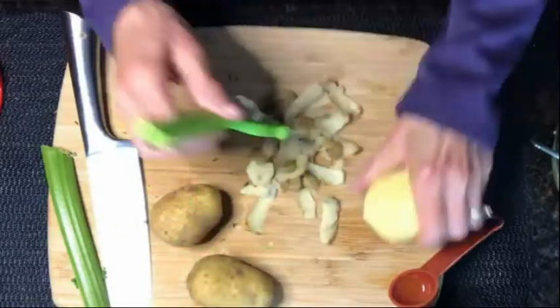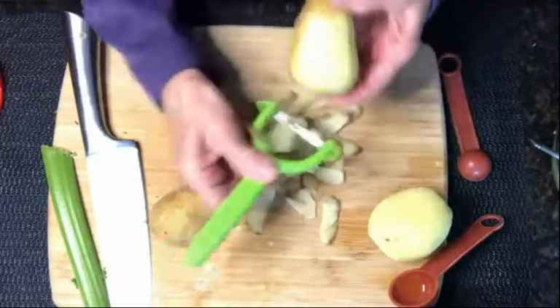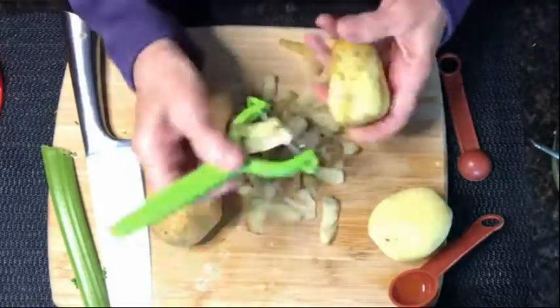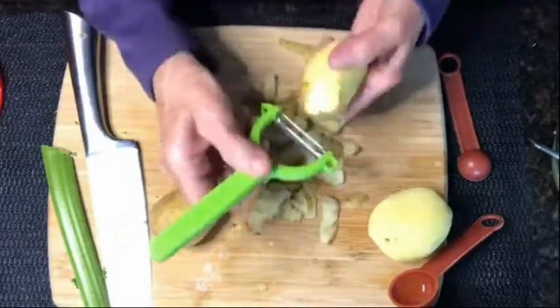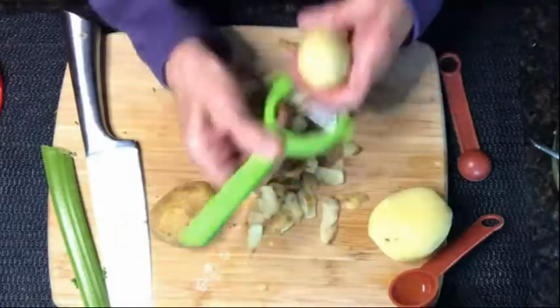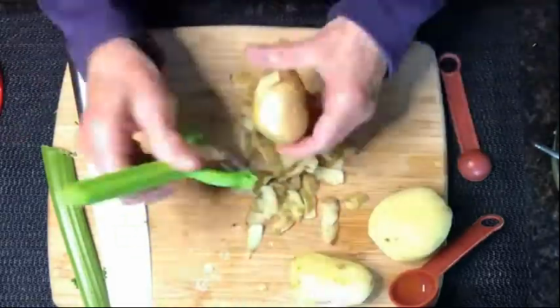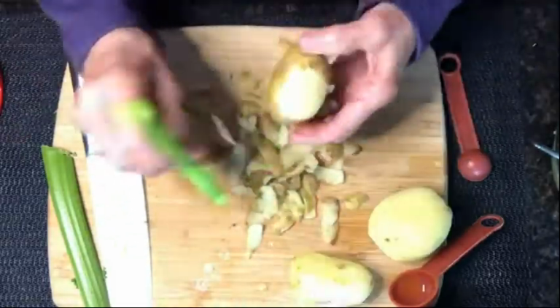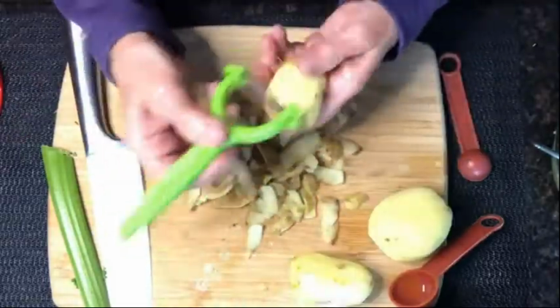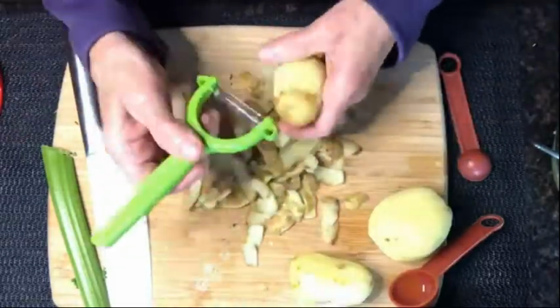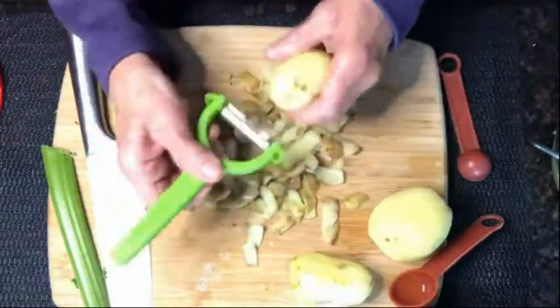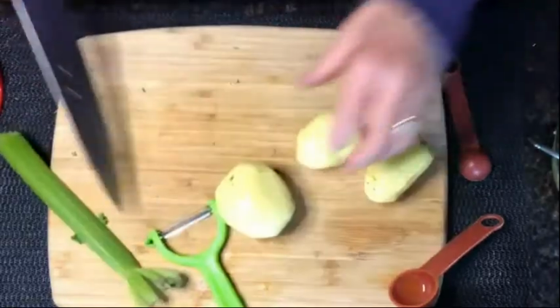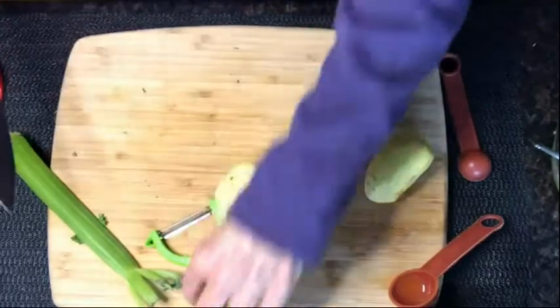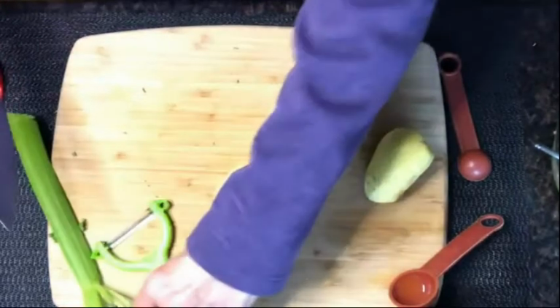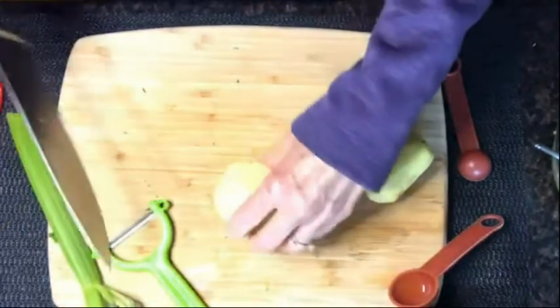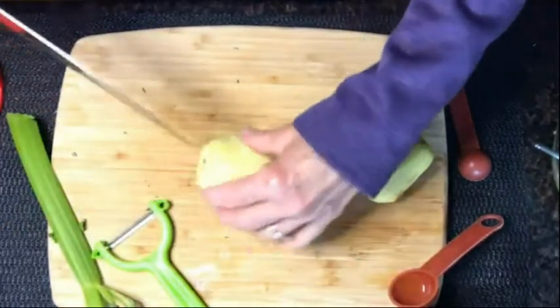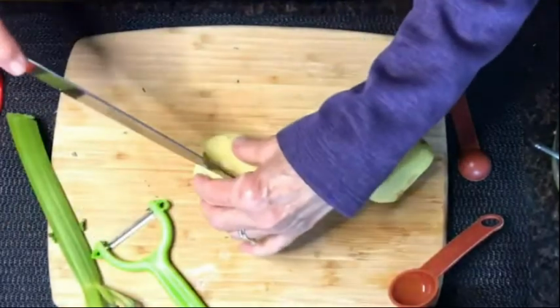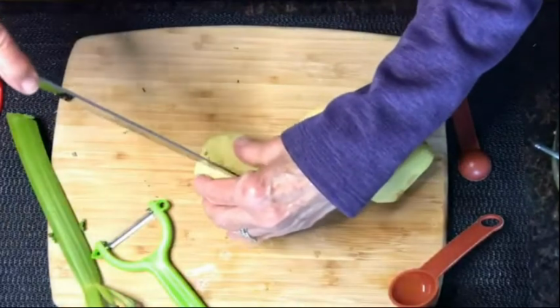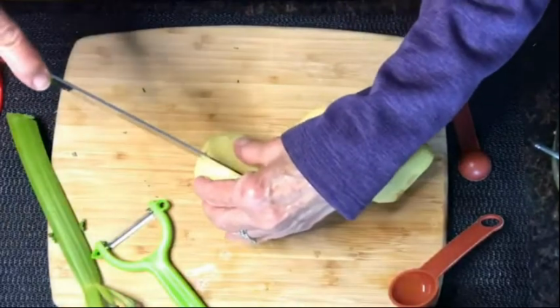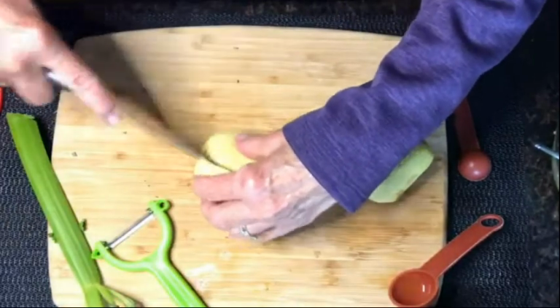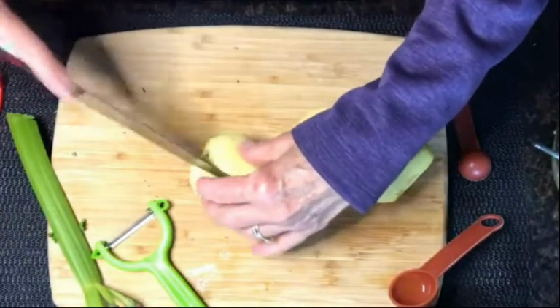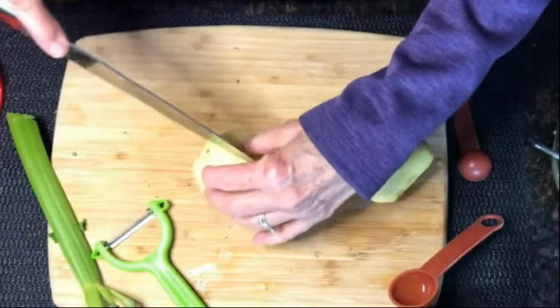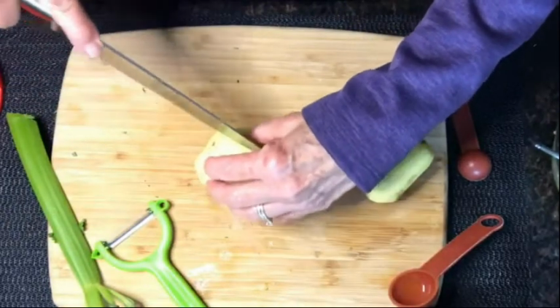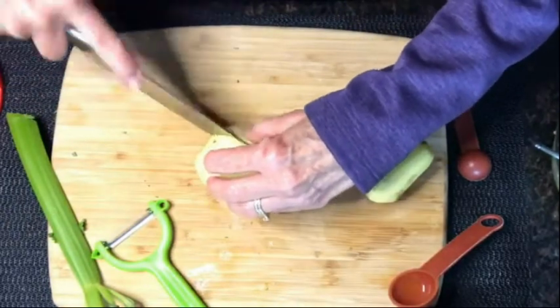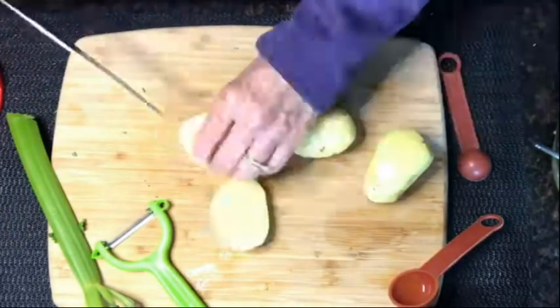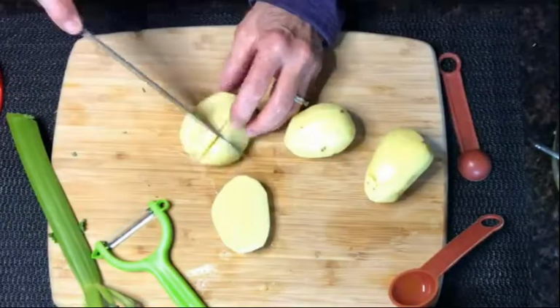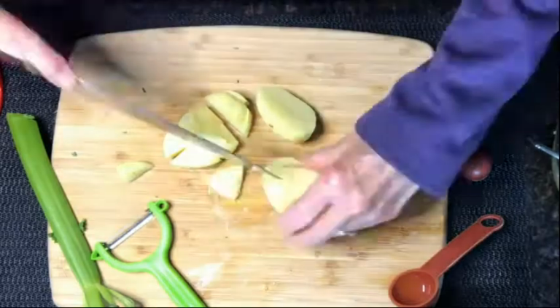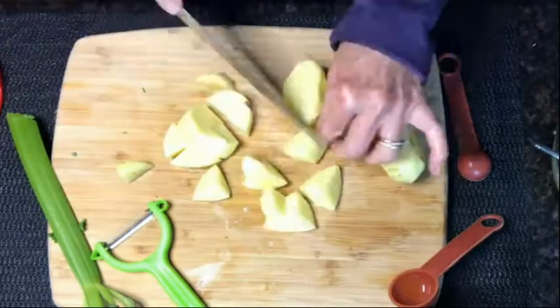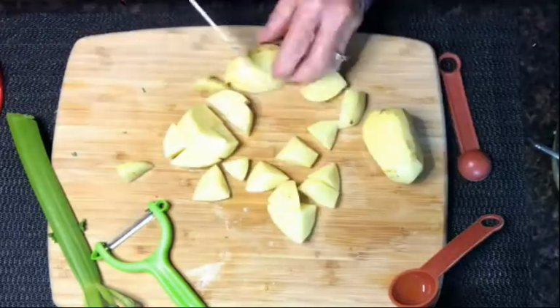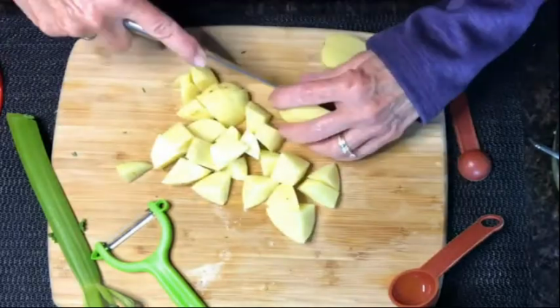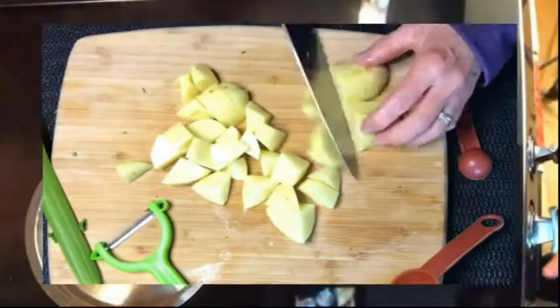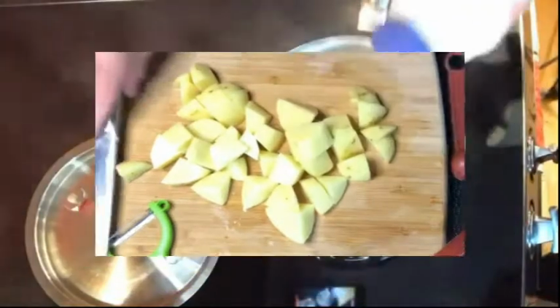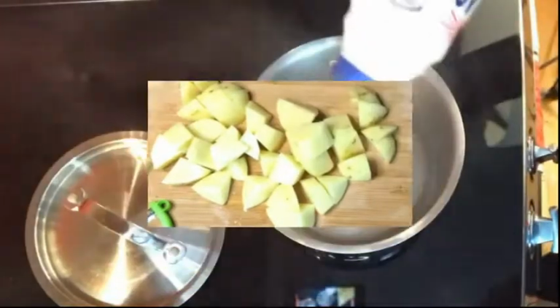You will need some potatoes, and you can peel them if you want, but you can leave the skin on also. There's a lot of nutrition in the skin. Wash them and chop them into bite-sized pieces. Make as many potatoes as you want.